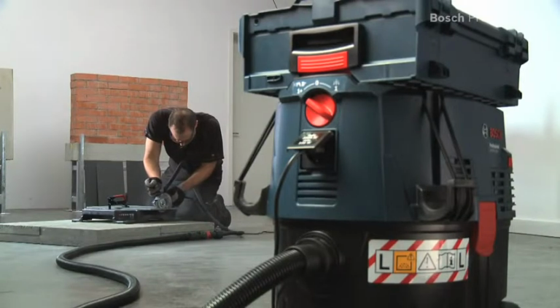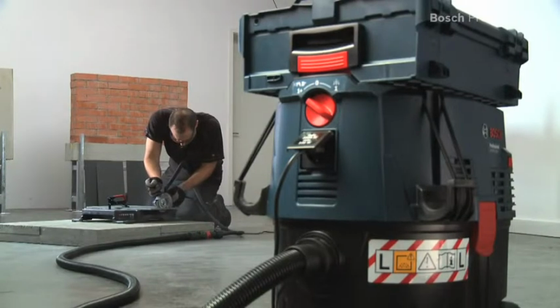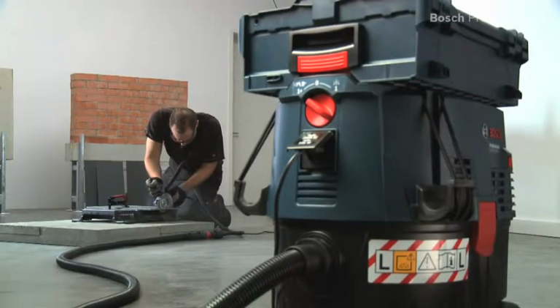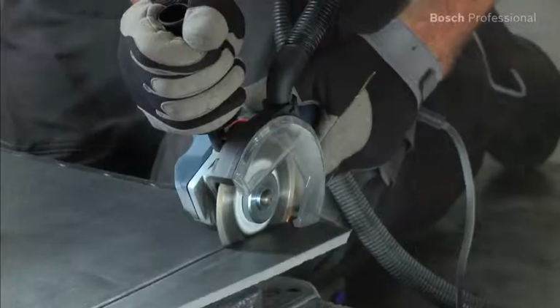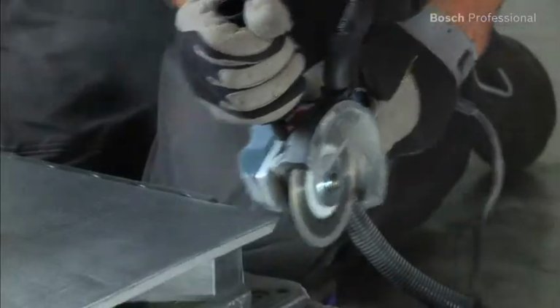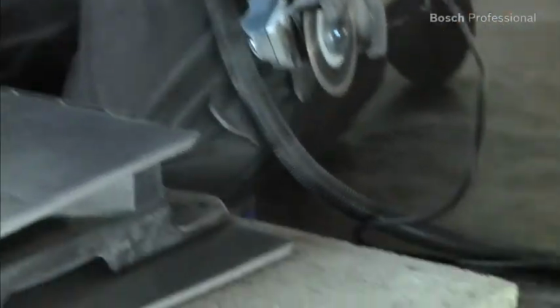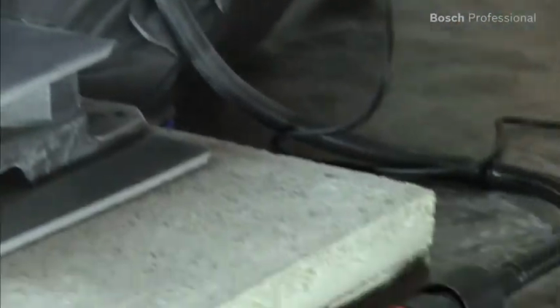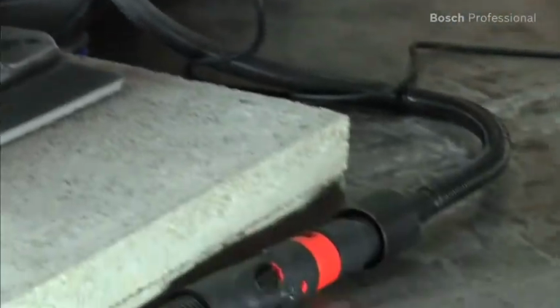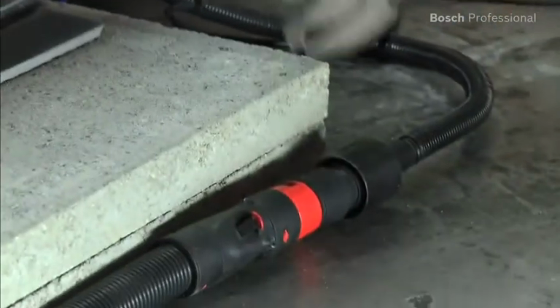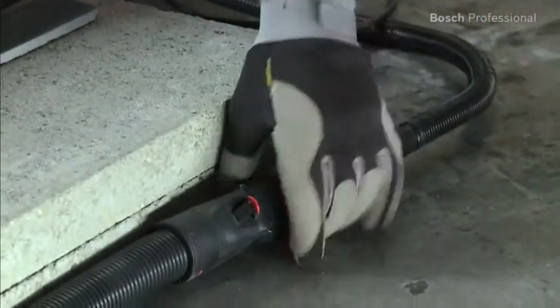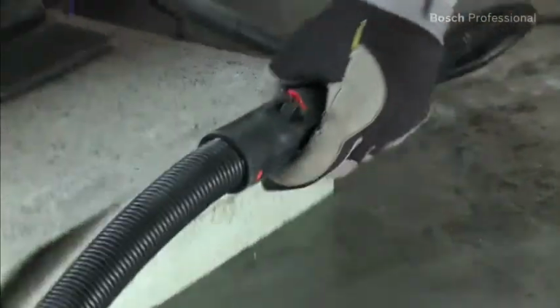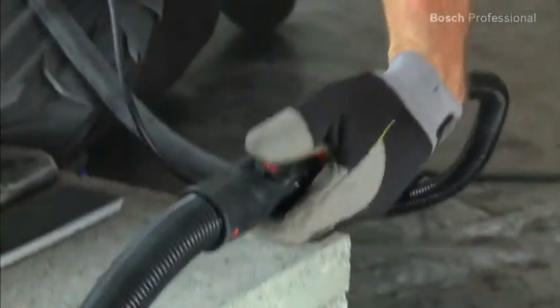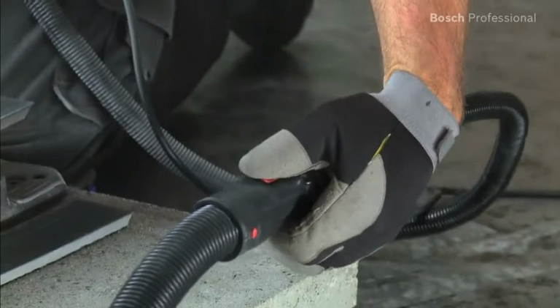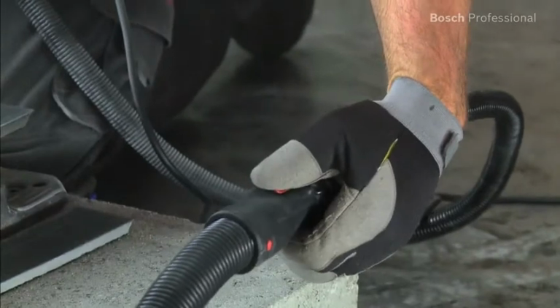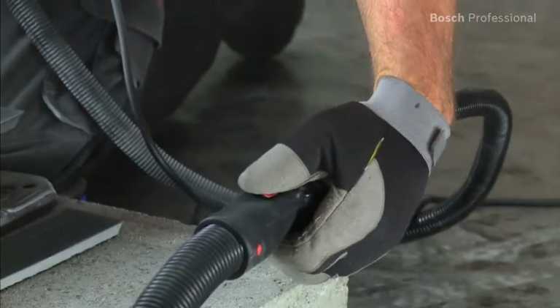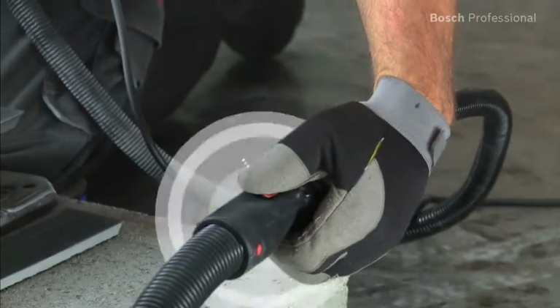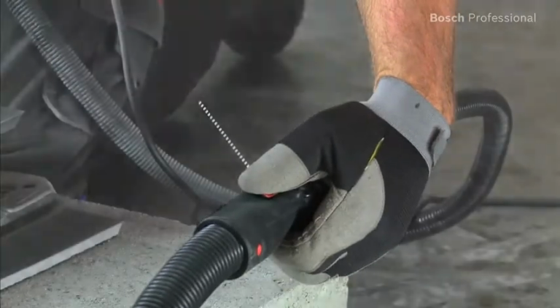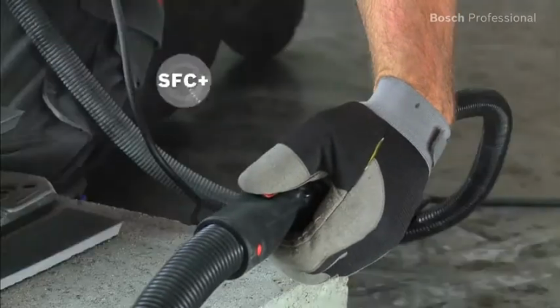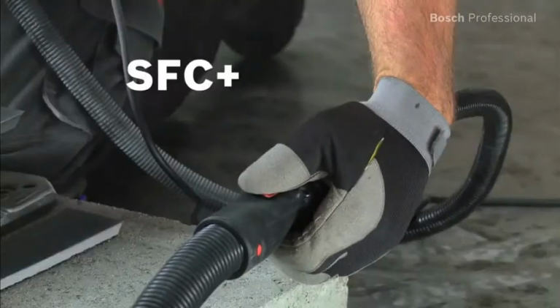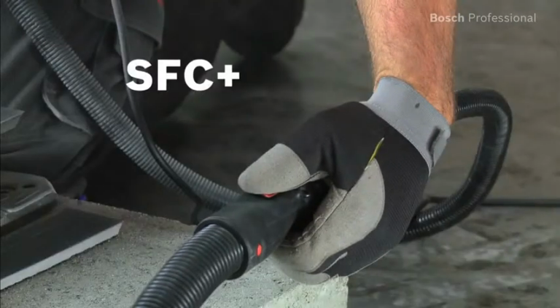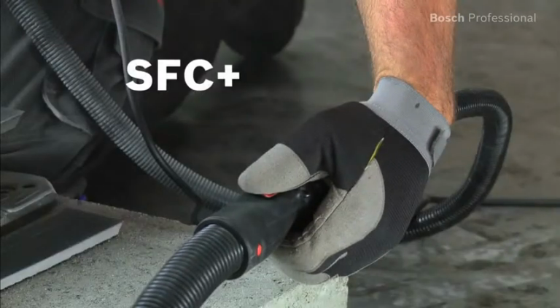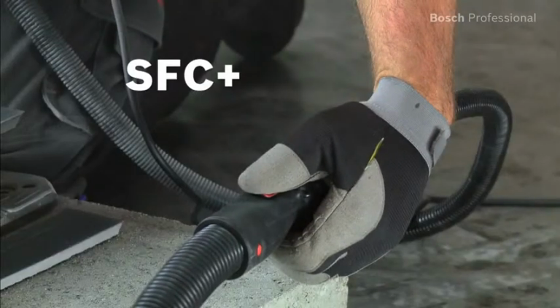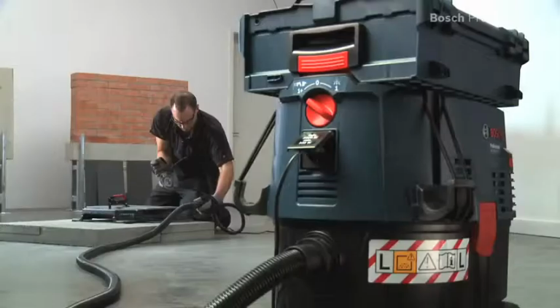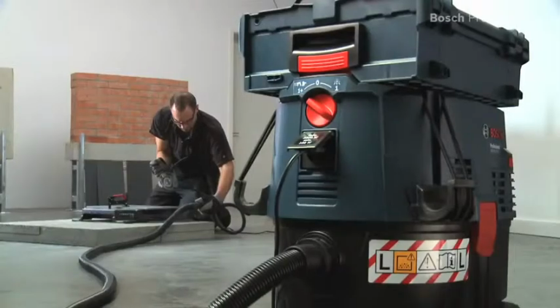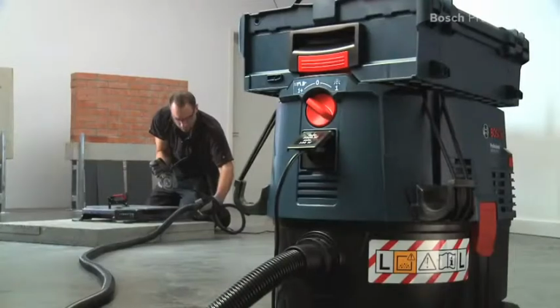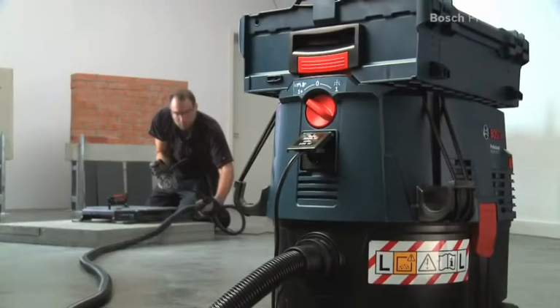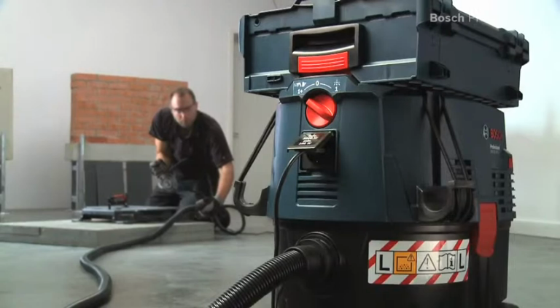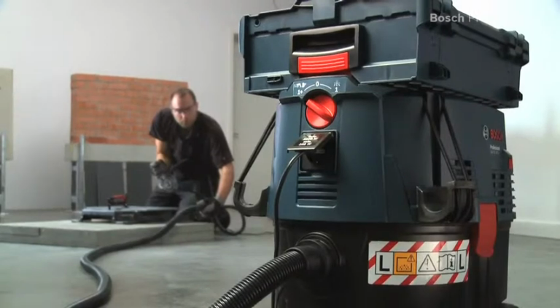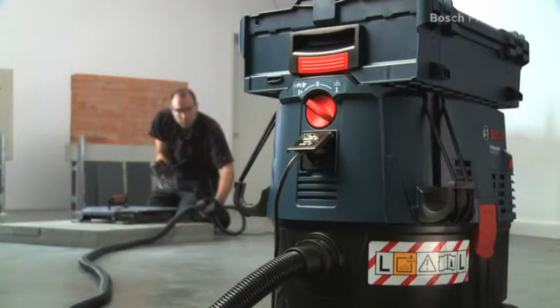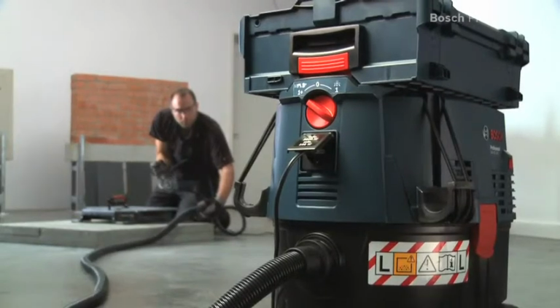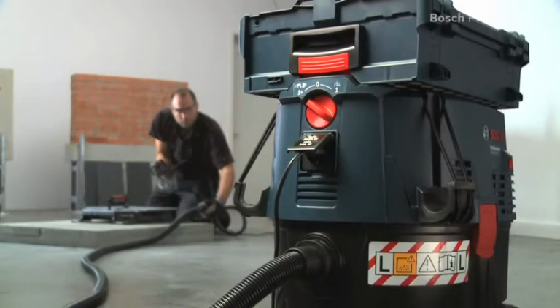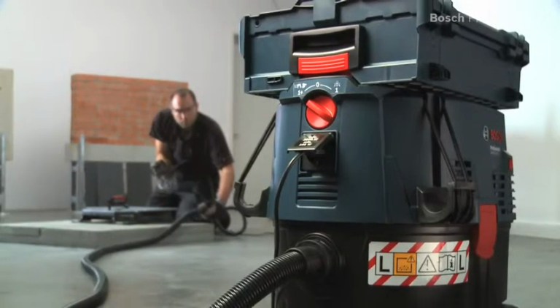With its SFC Plus semi-automatic filter cleaning system, all you have to do is operate the SFC Plus module at the end of the hose and the filter will be automatically cleaned. Then you can carry on working straight away.